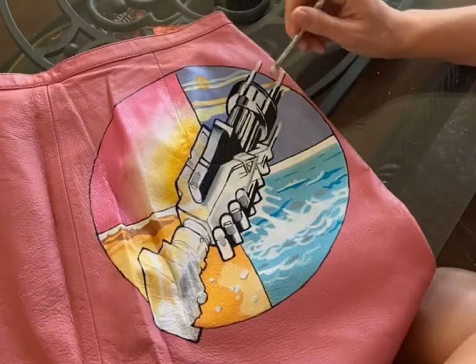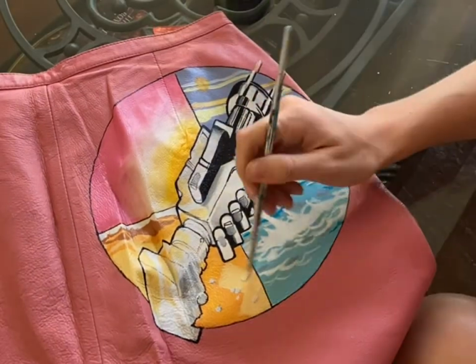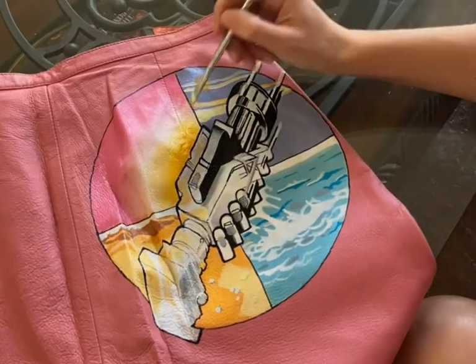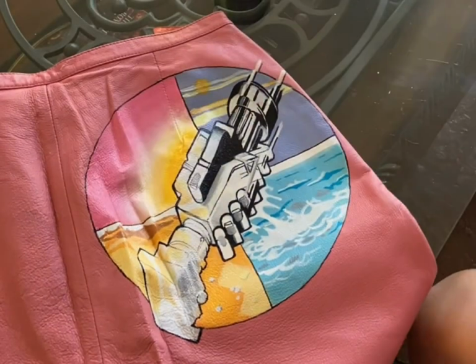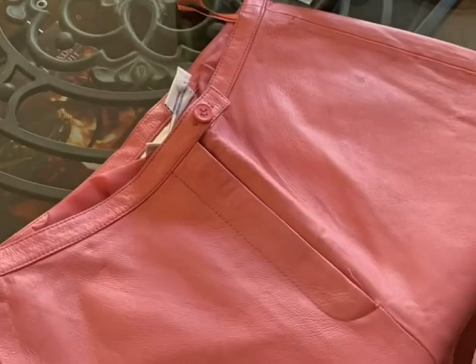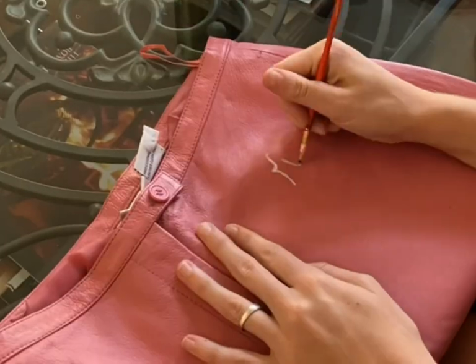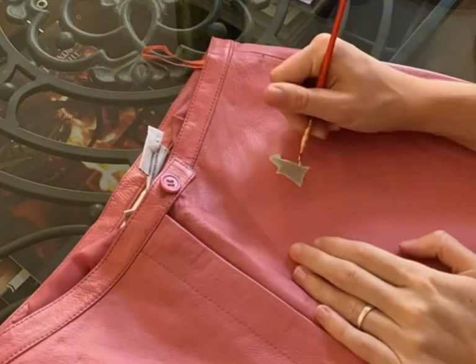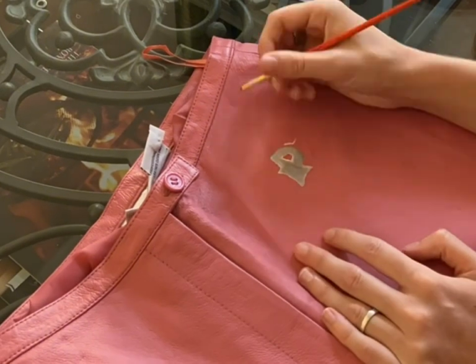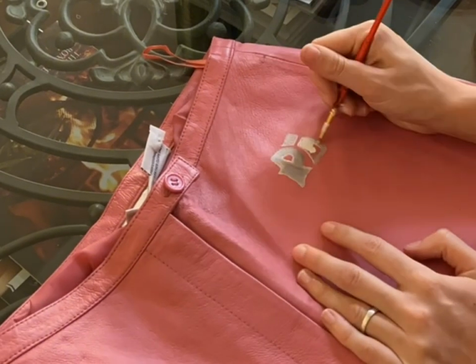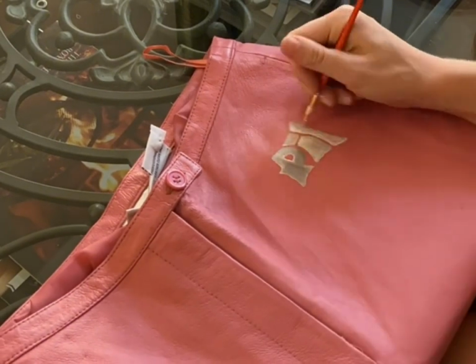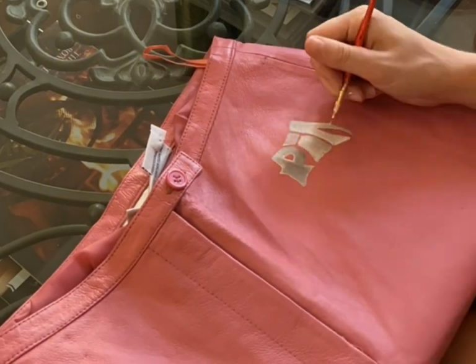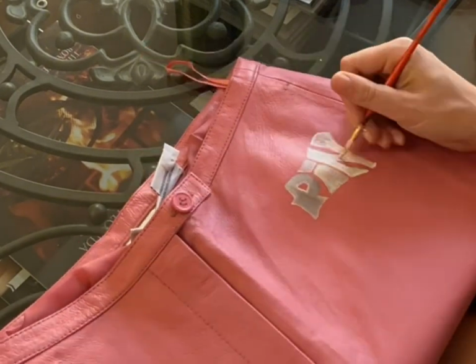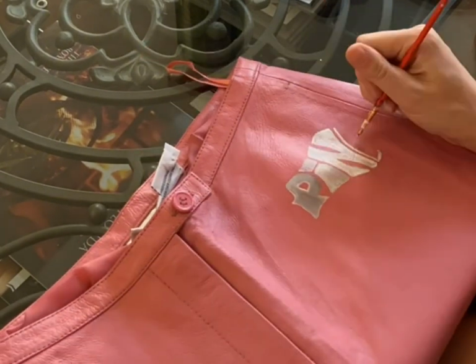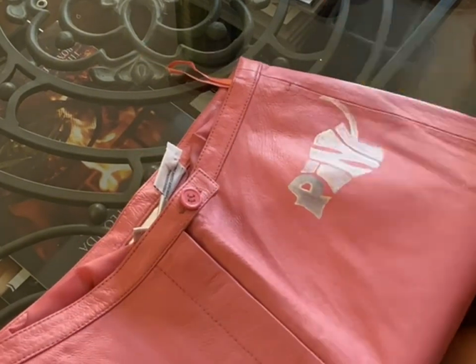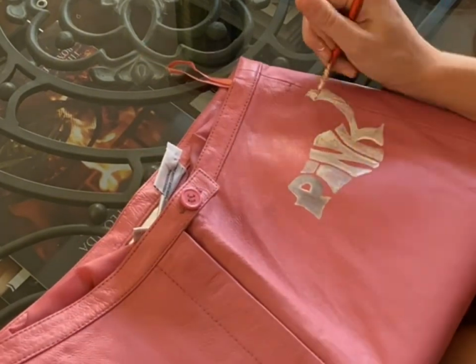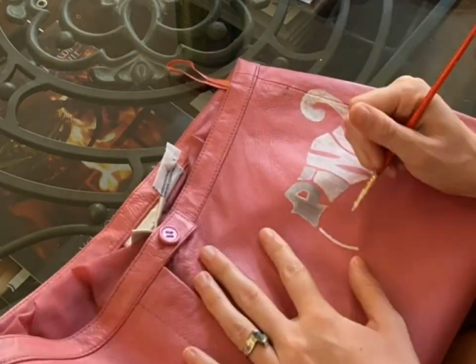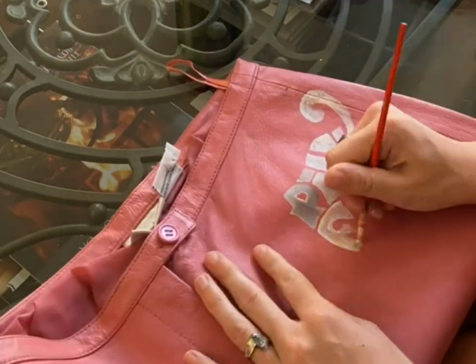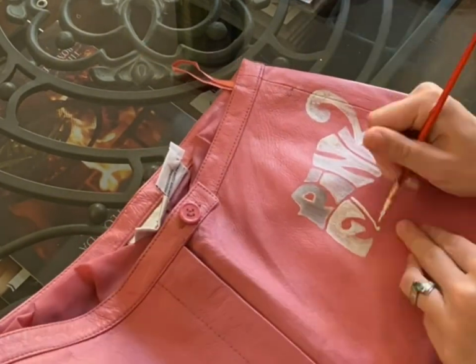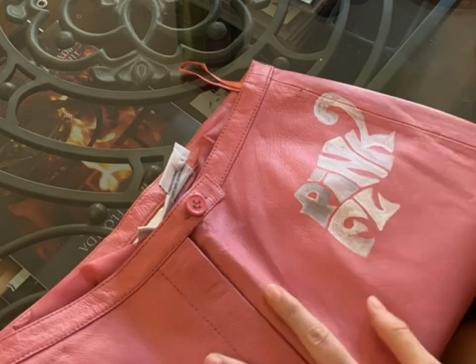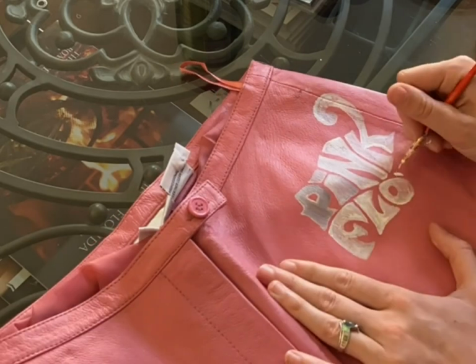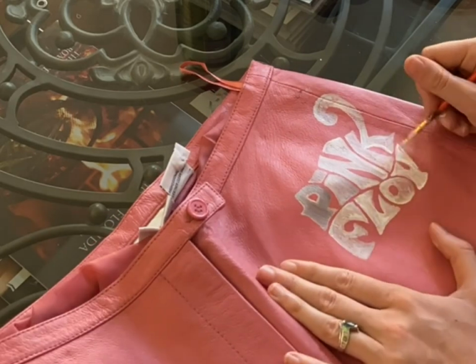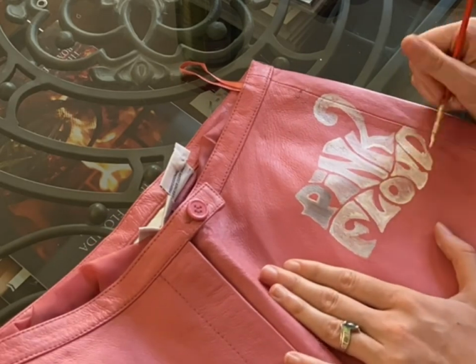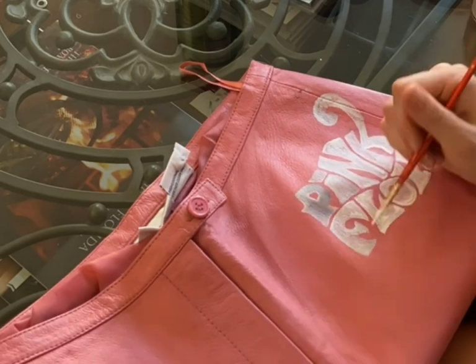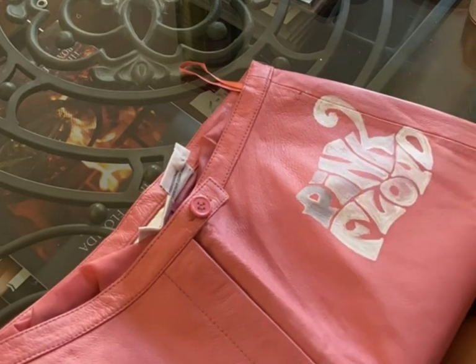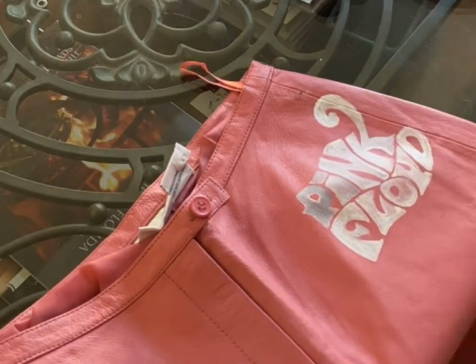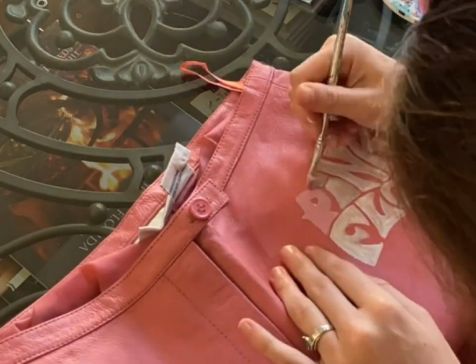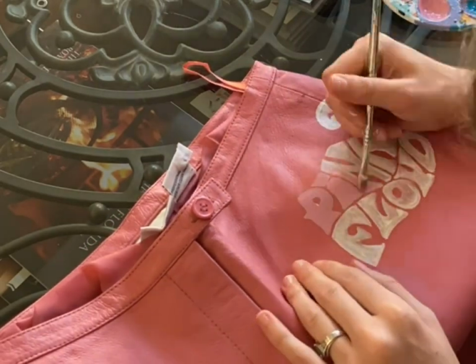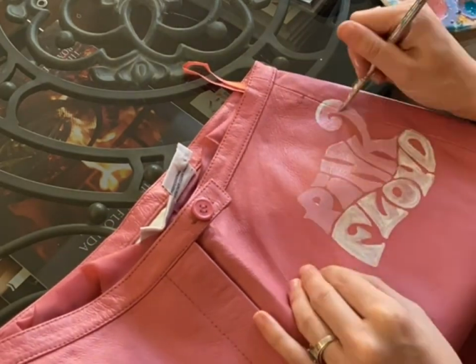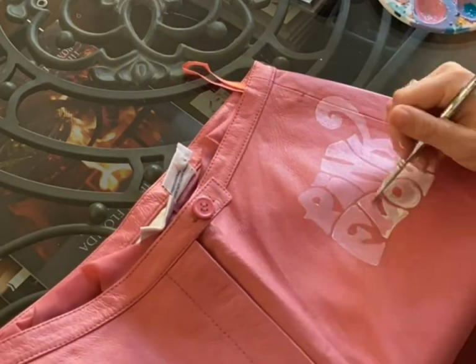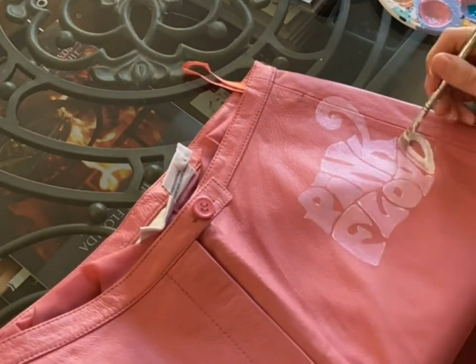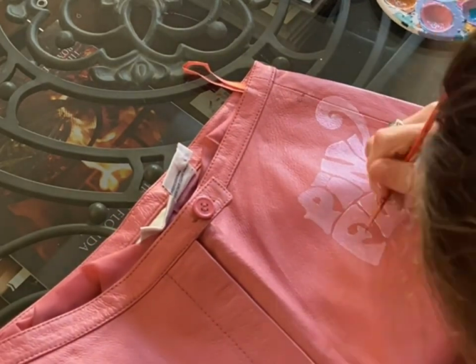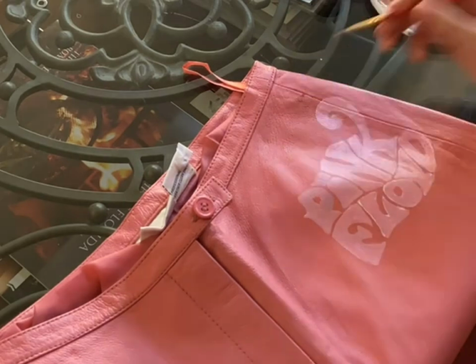And then this is how it turned out on the back. I'm moving on to the front now. Again I'm starting with a white base, and I really loved this Pink Floyd logo — it just had a lot of flow and movement to it and I thought placing it on the hip would be a really cute place for it.